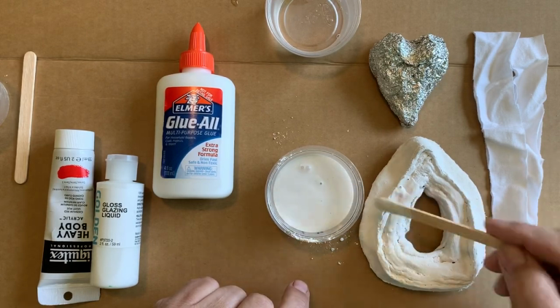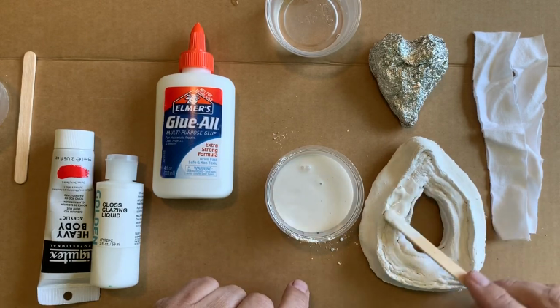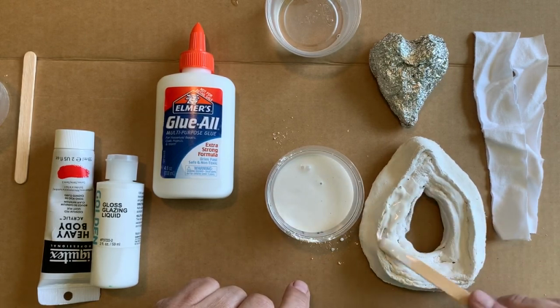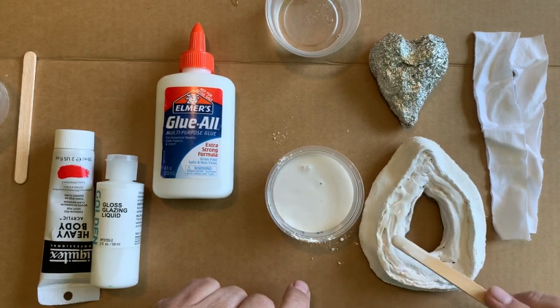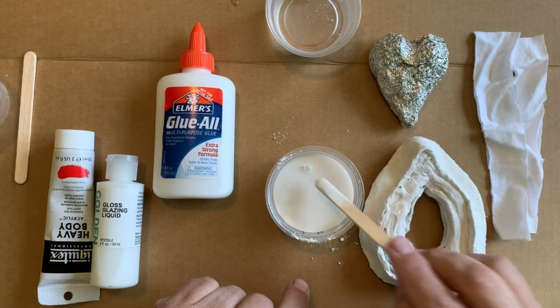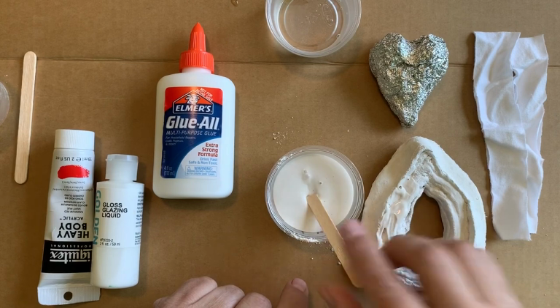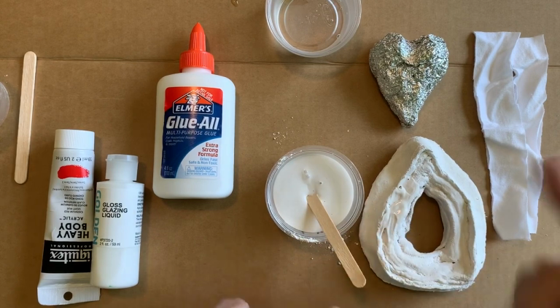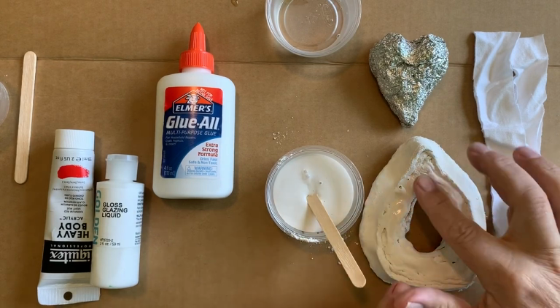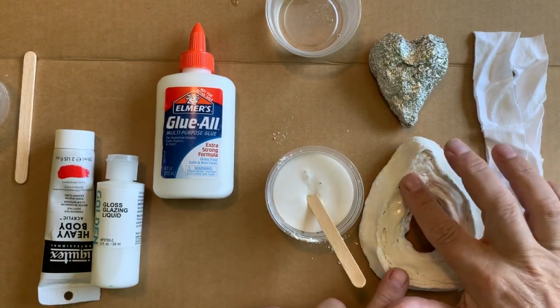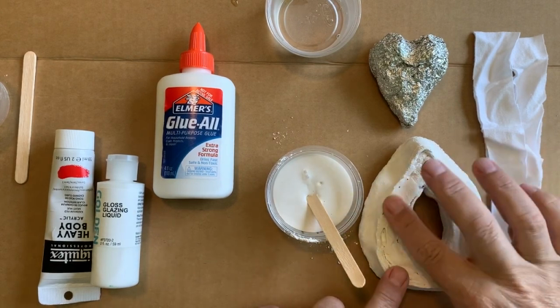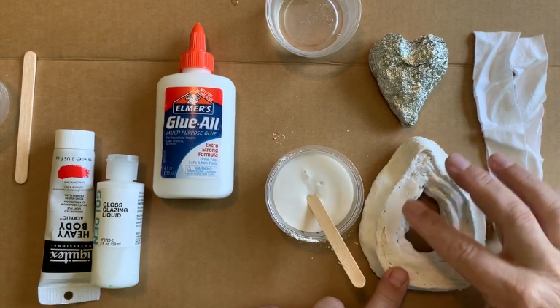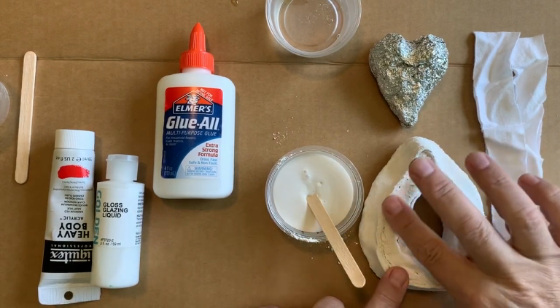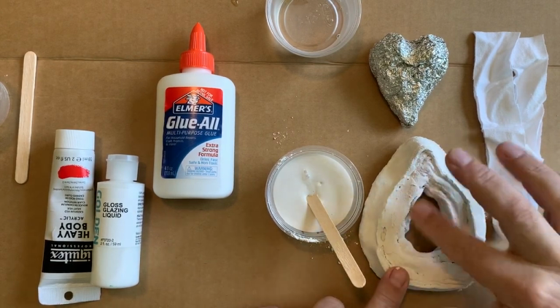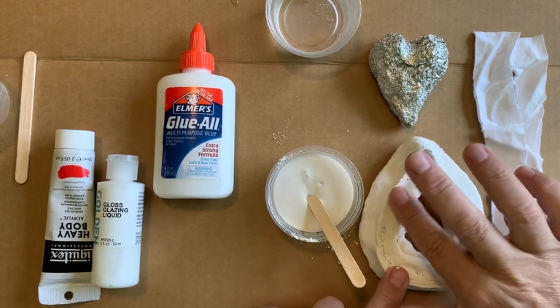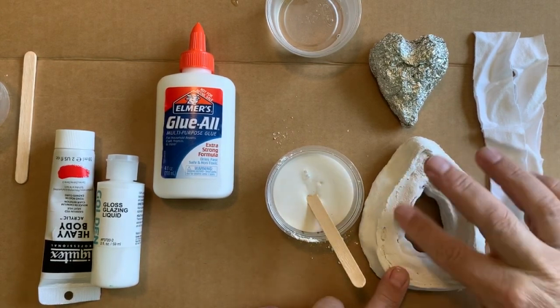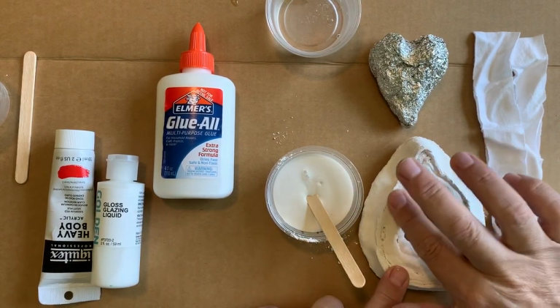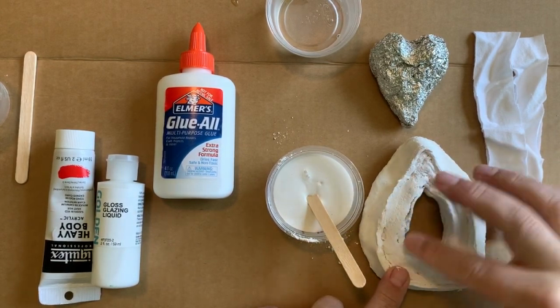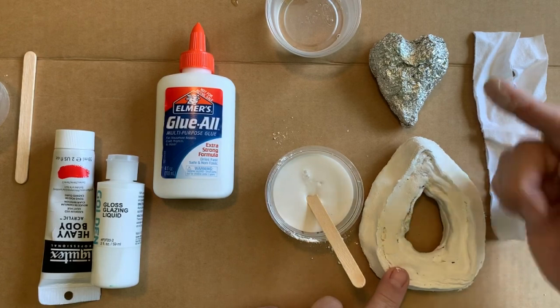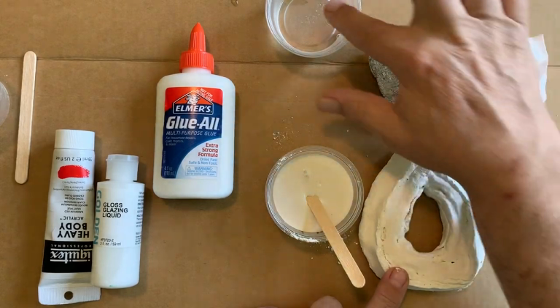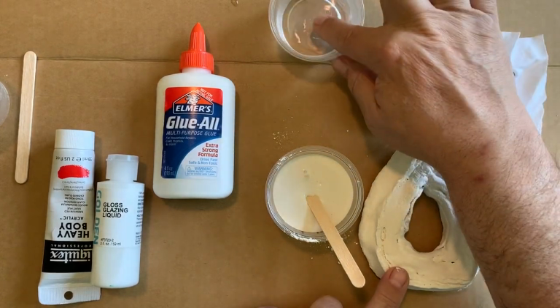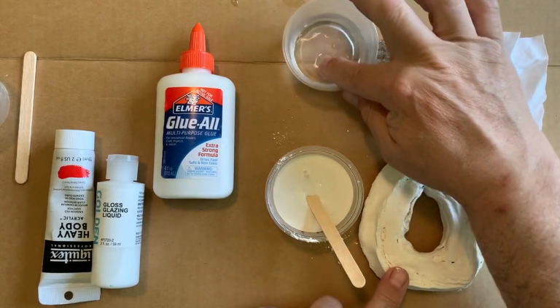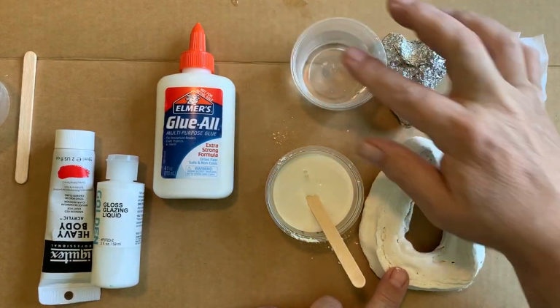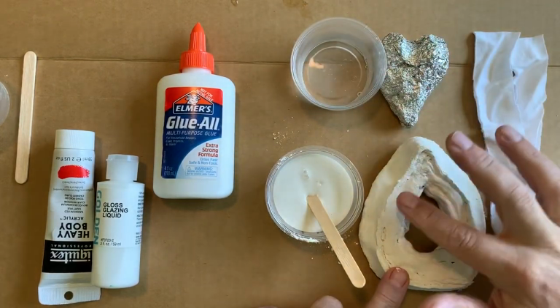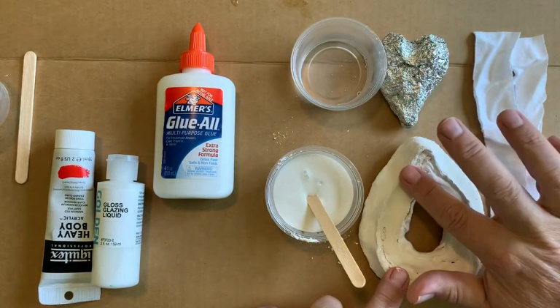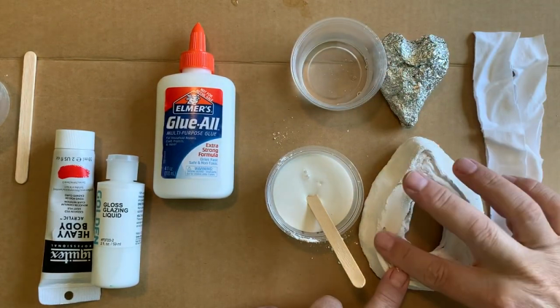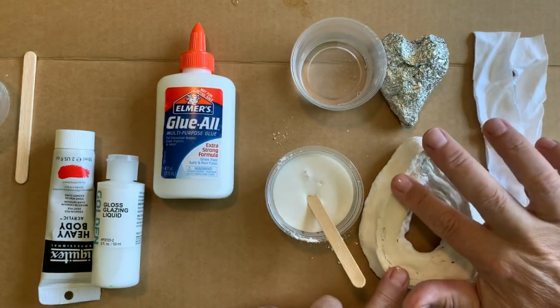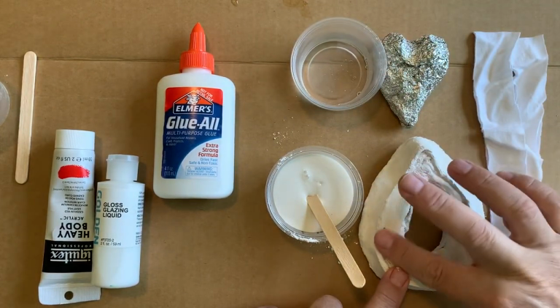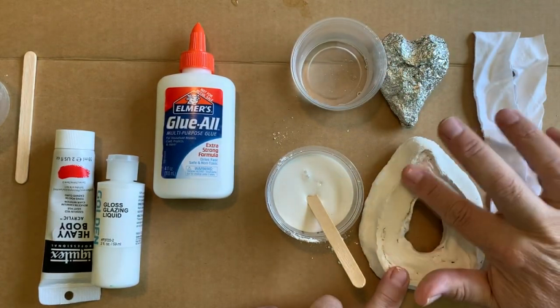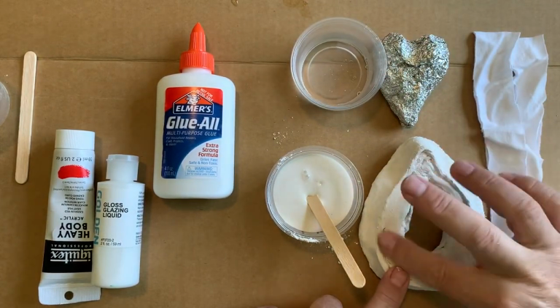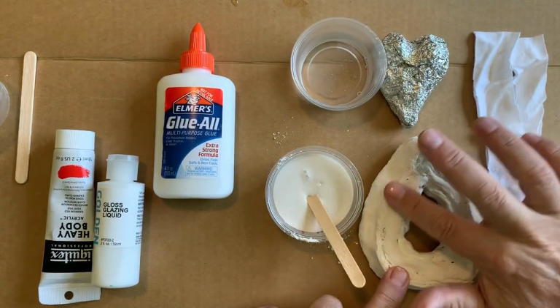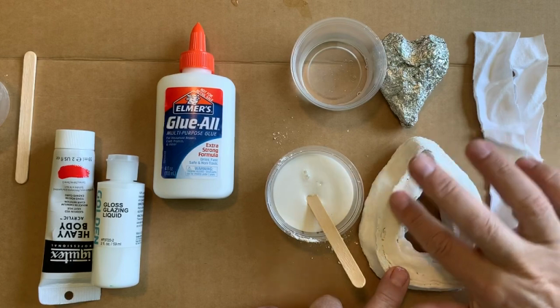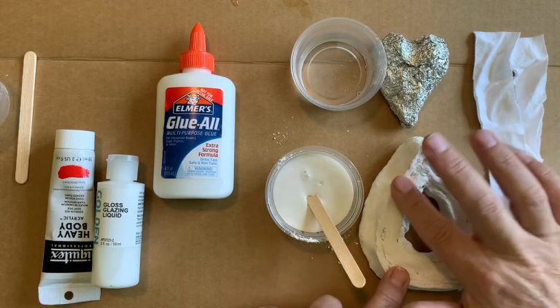You can use your fingers to smear that in — it's not going to hurt you. And if you want to smooth it even more, you can dip your finger in a little bit of water and rub that on the surface, and that will fill it in too.